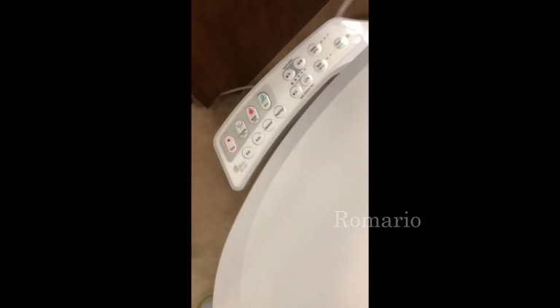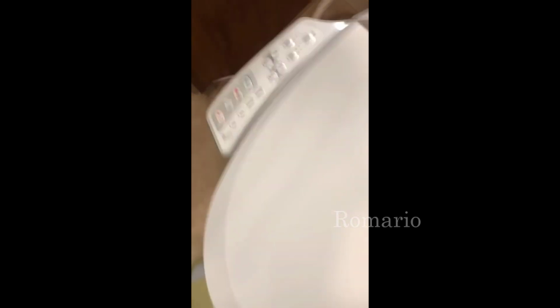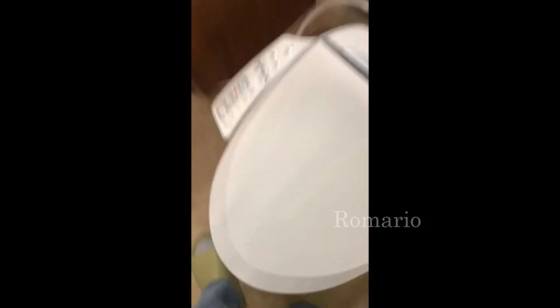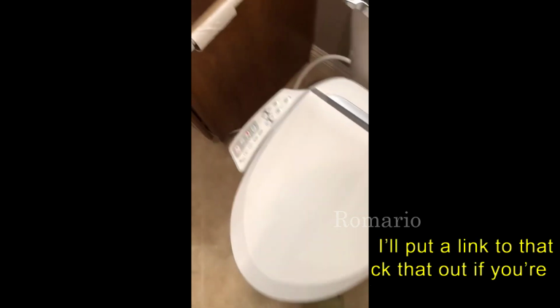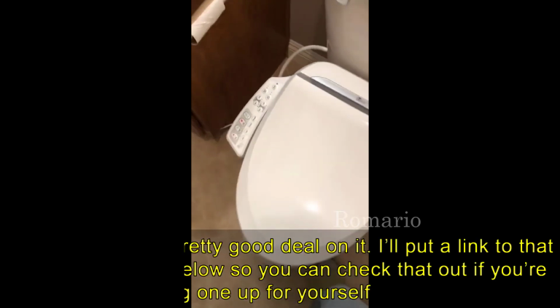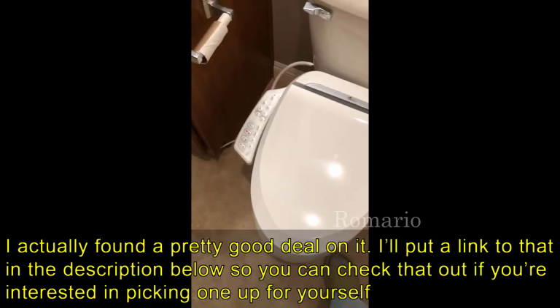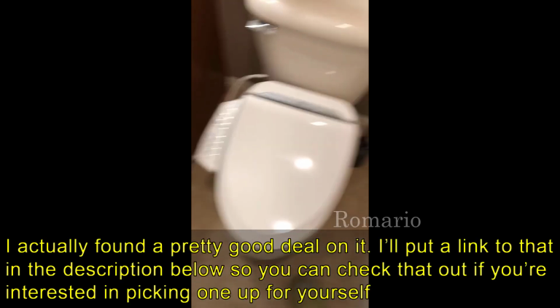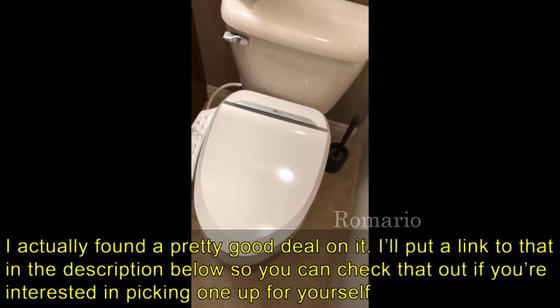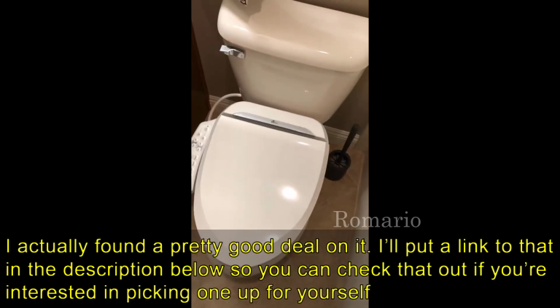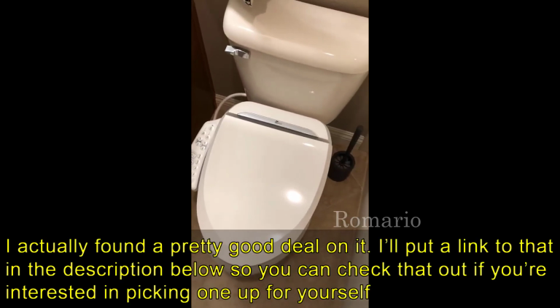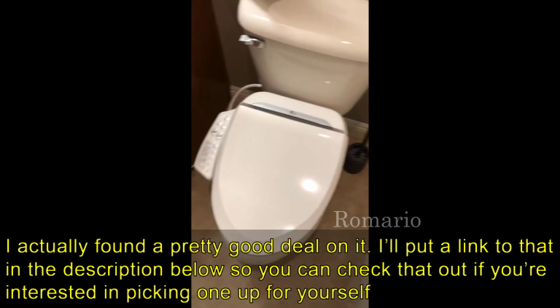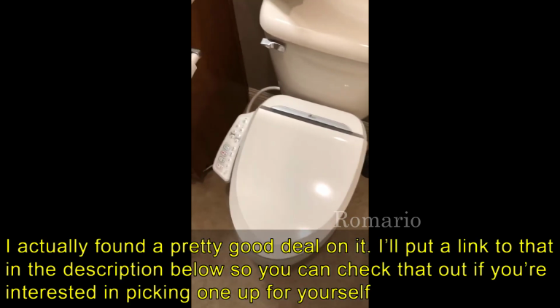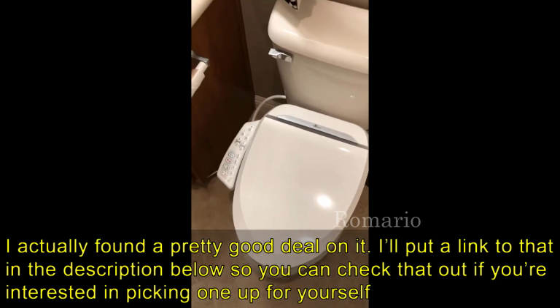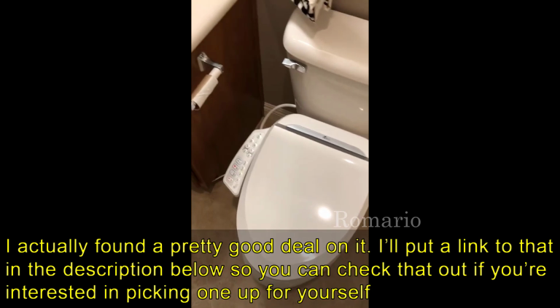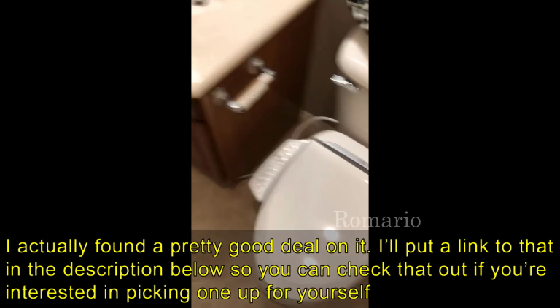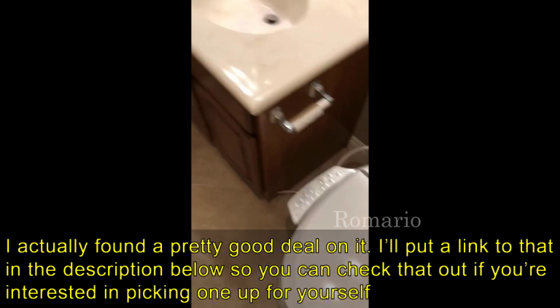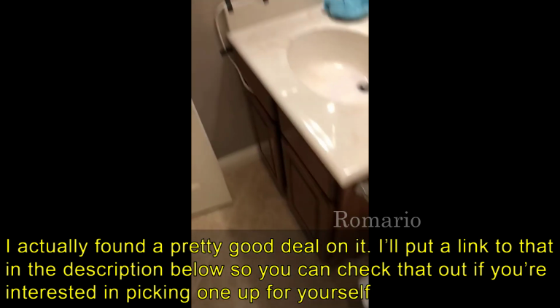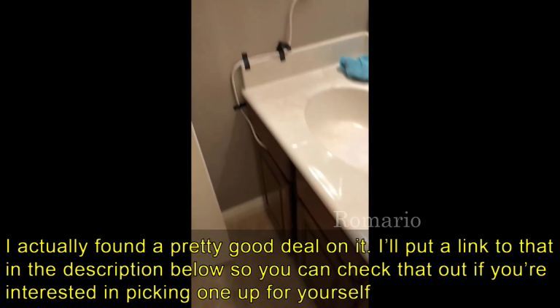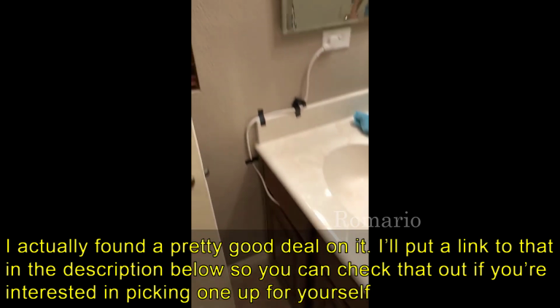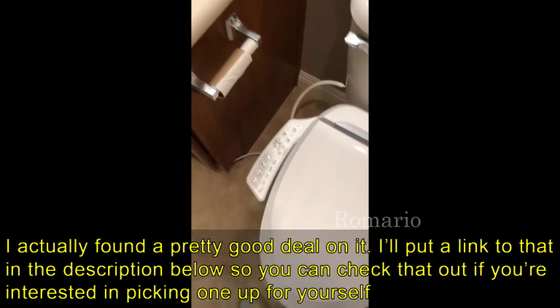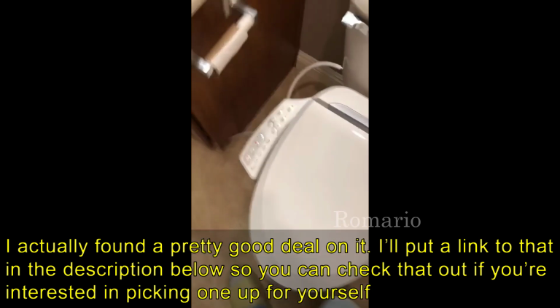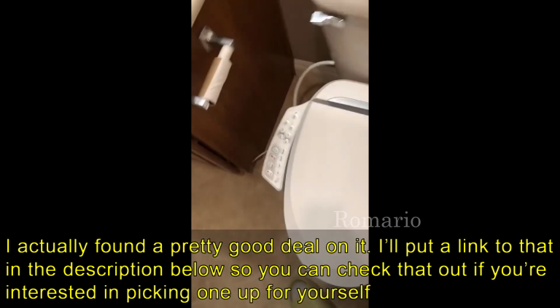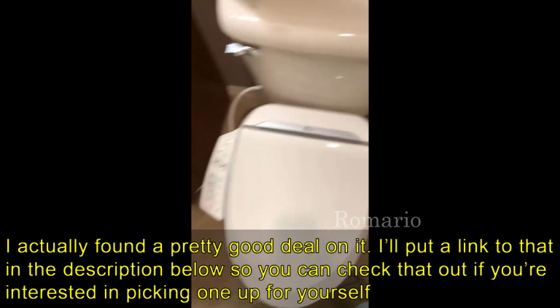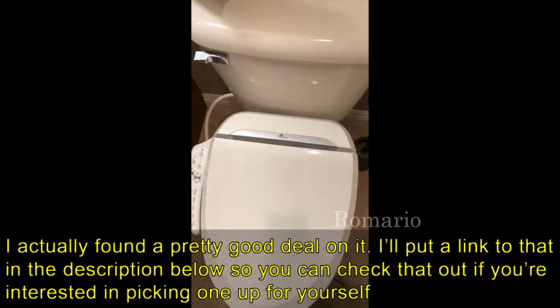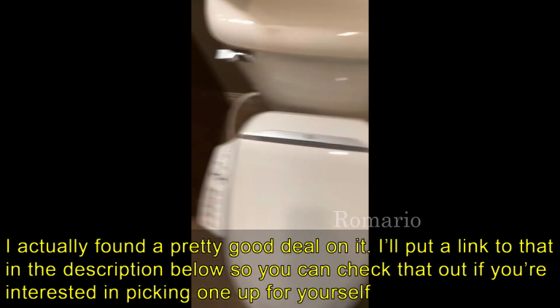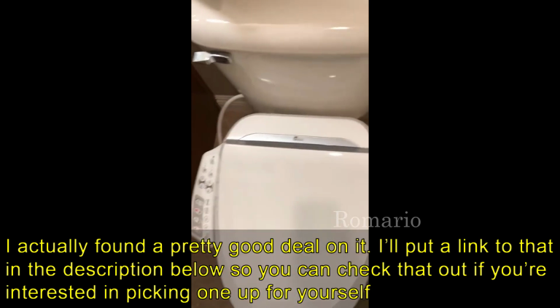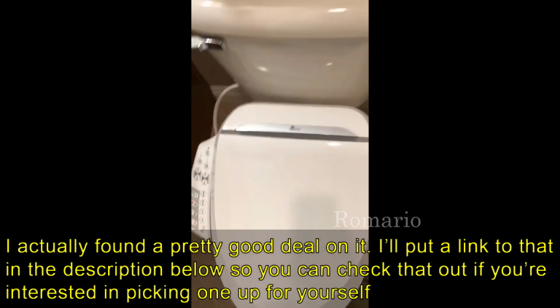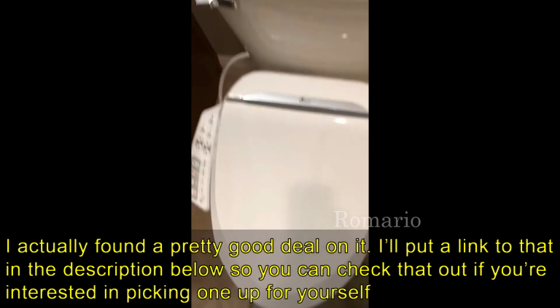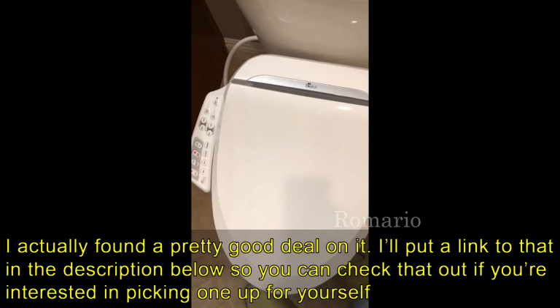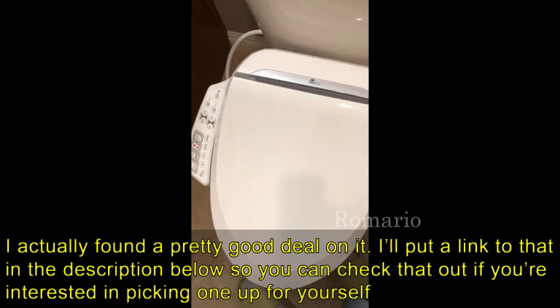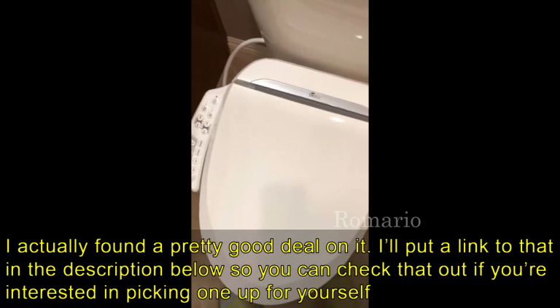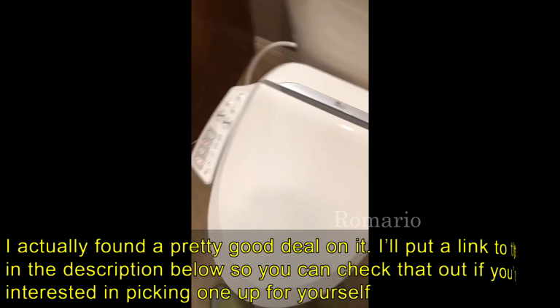I should mention real quick too that I actually found a pretty good deal on this bidet. I'll put a link in the description below to that deal so you can check that out if you're interested in picking one up for yourself.